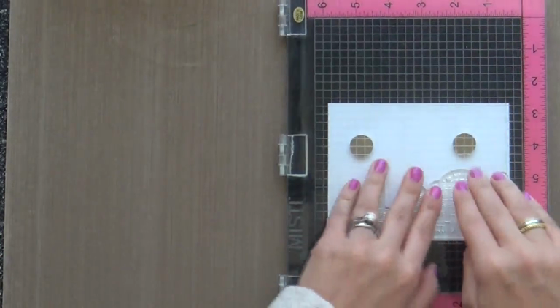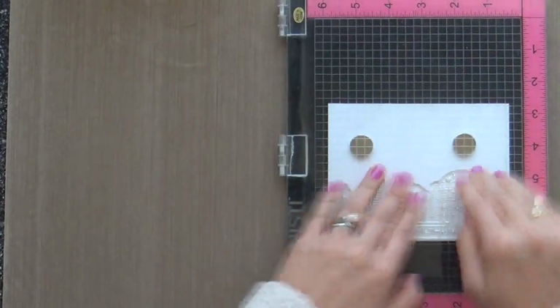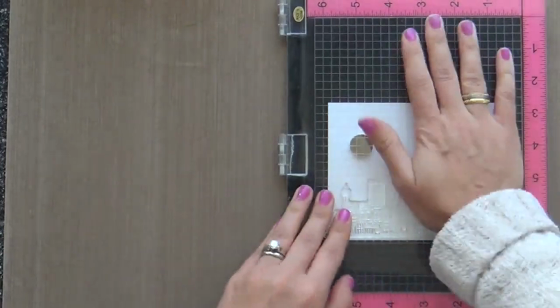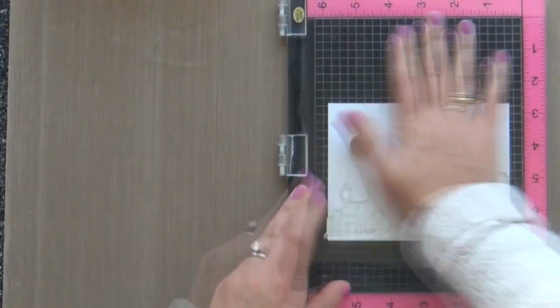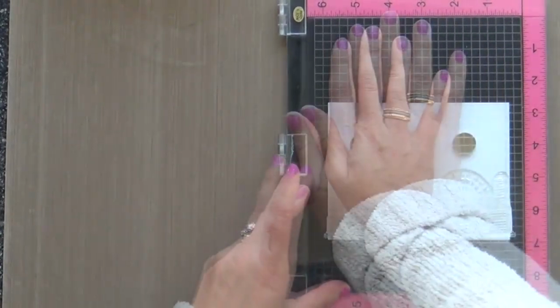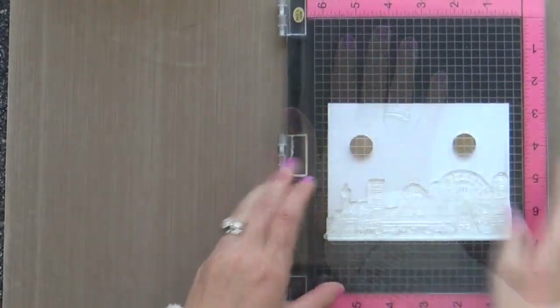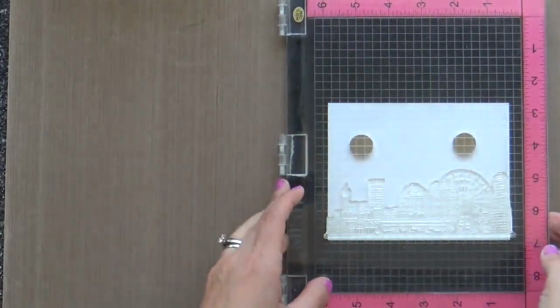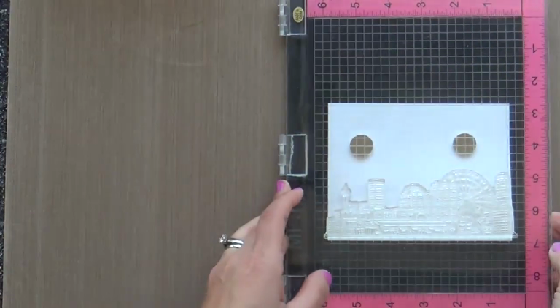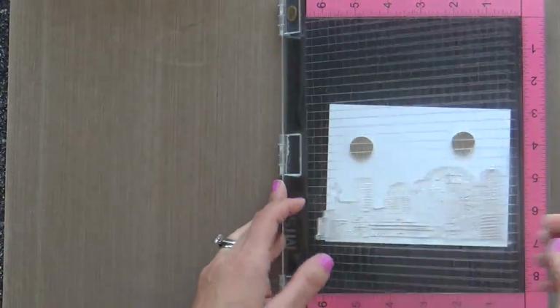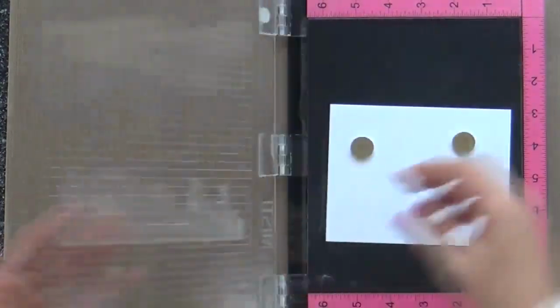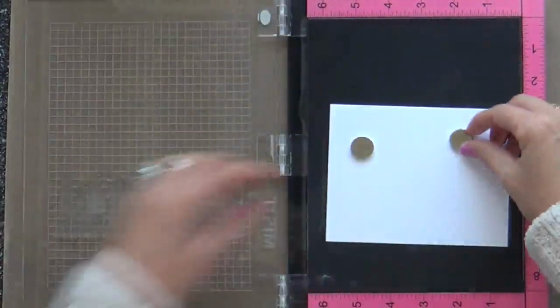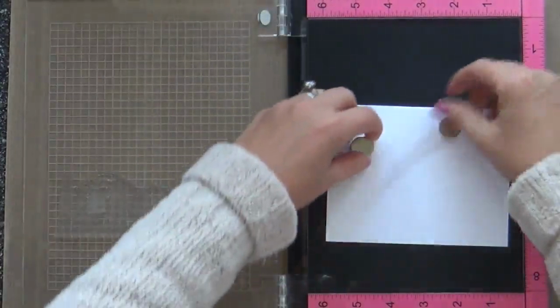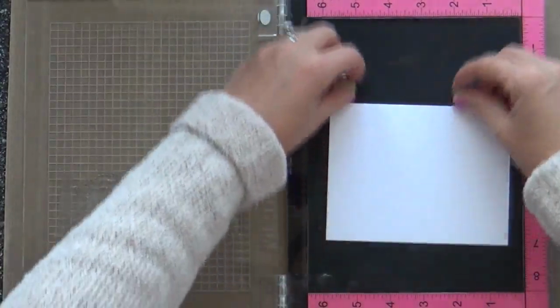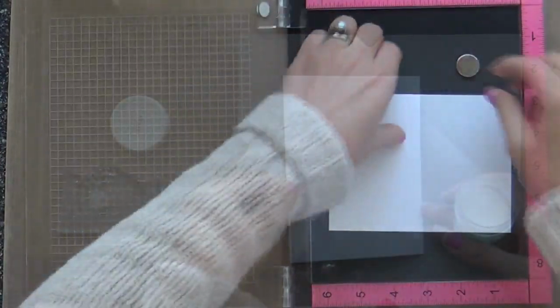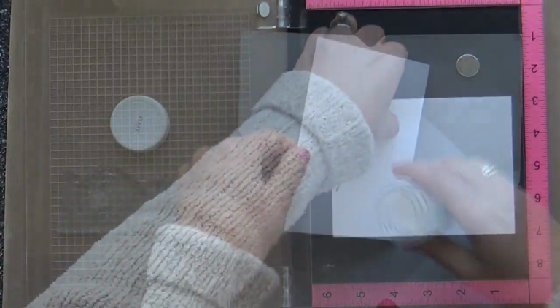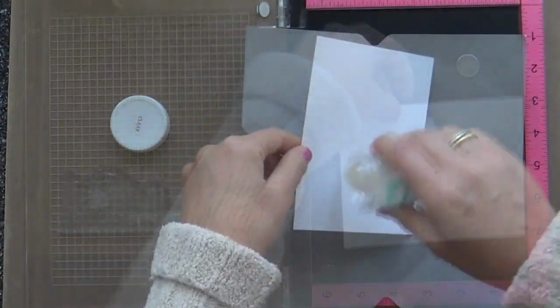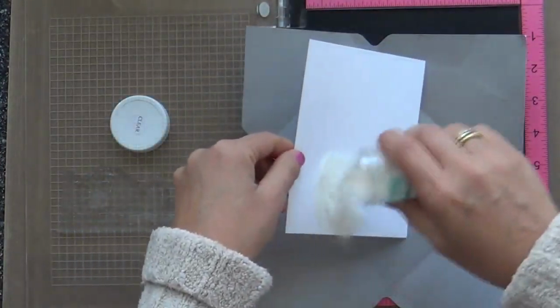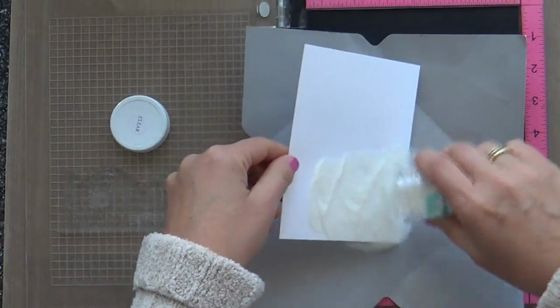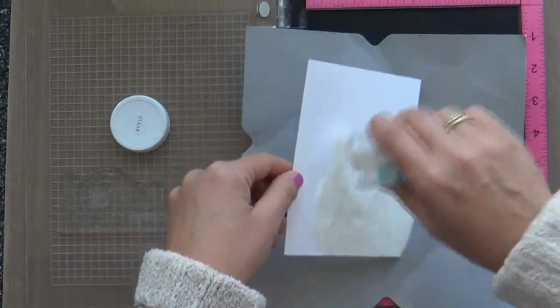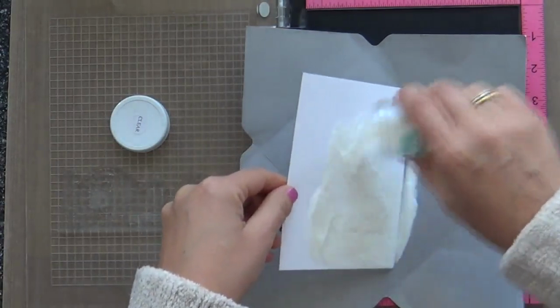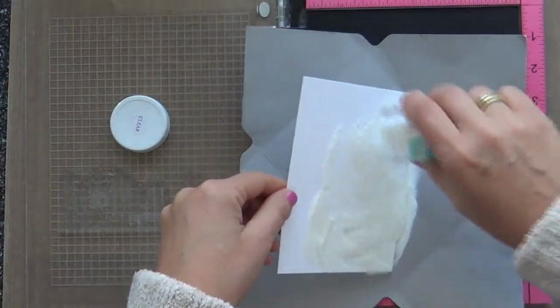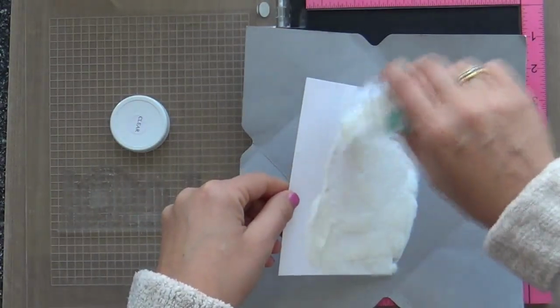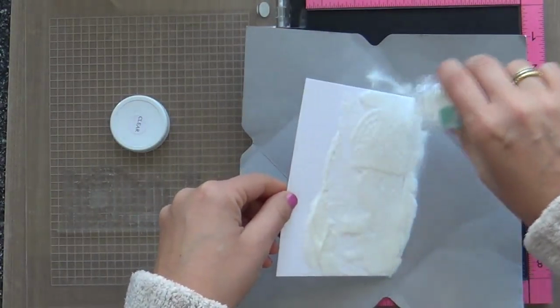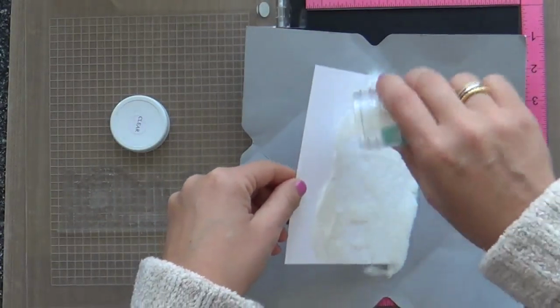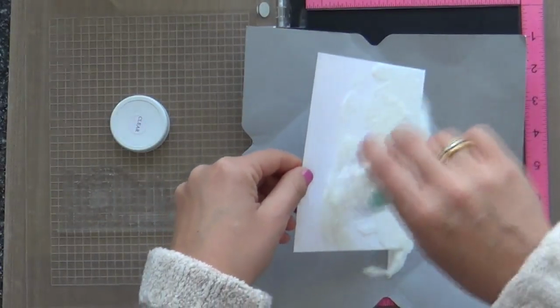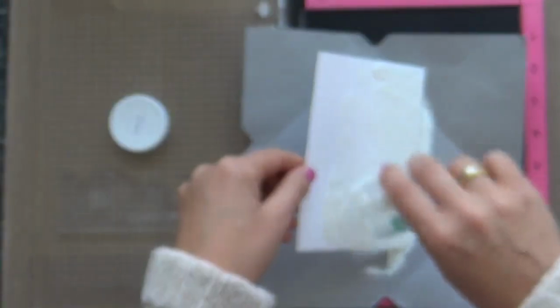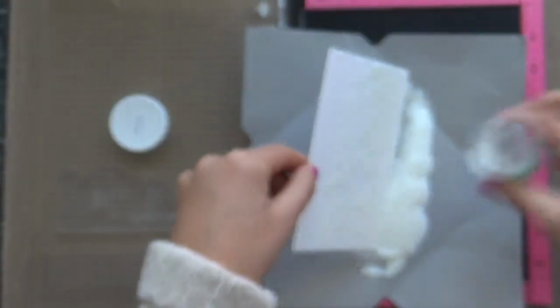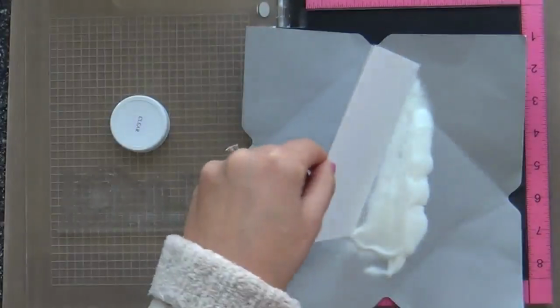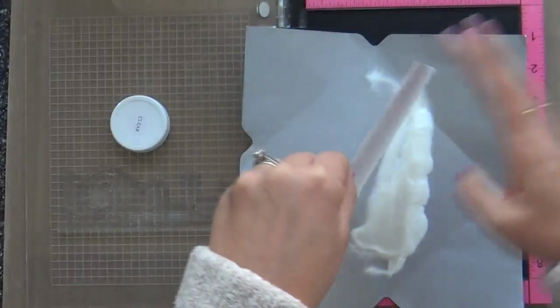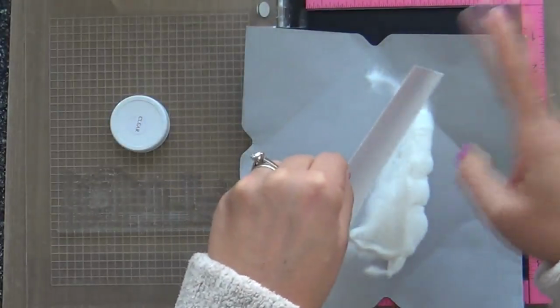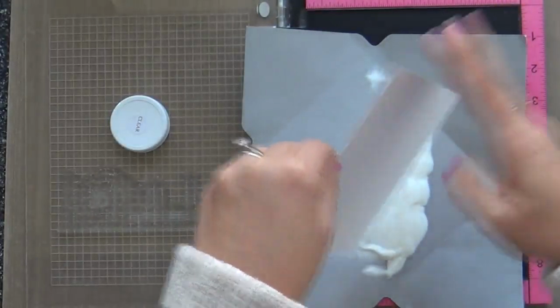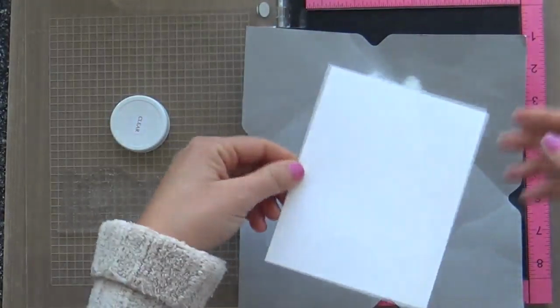Altenew has several of these Sketchy Cities sets. I have the one that's Manhattan and Boston. If I was from Boston, I would call this a birthday card.